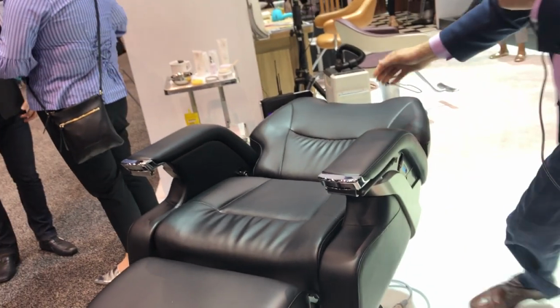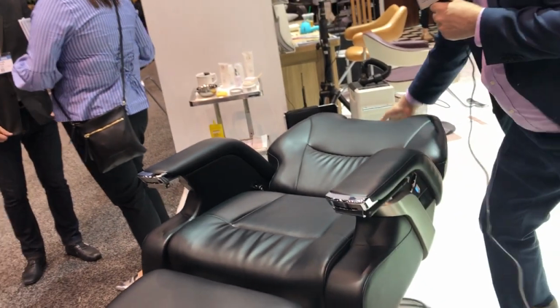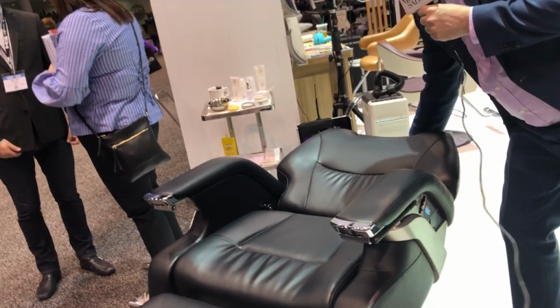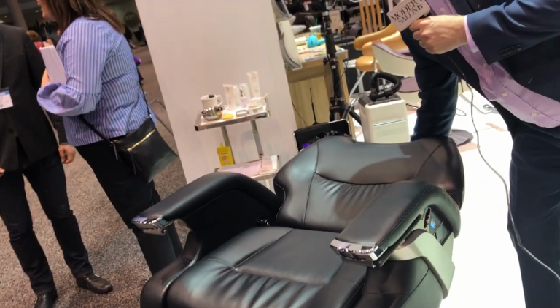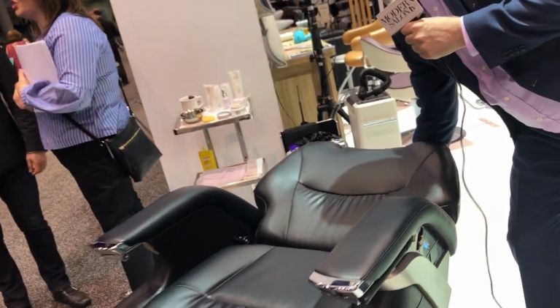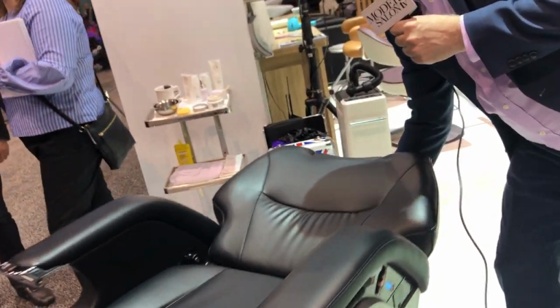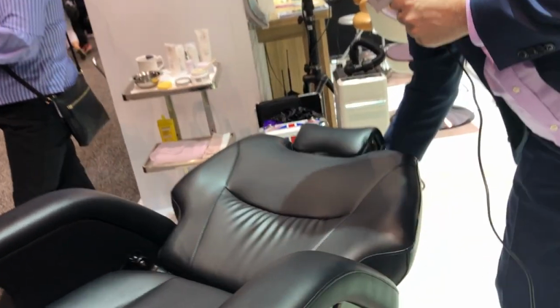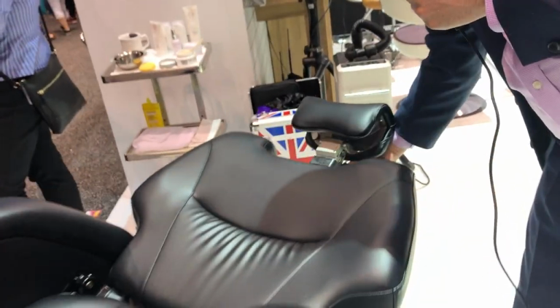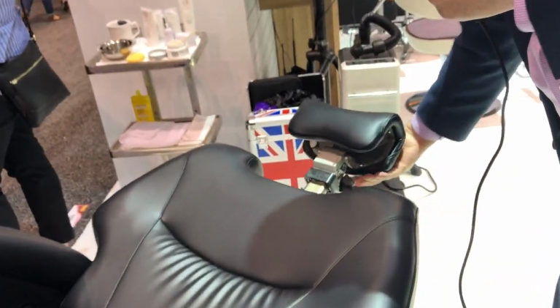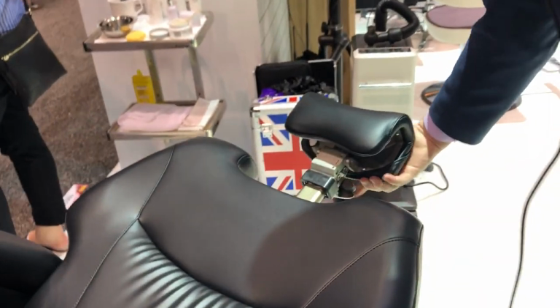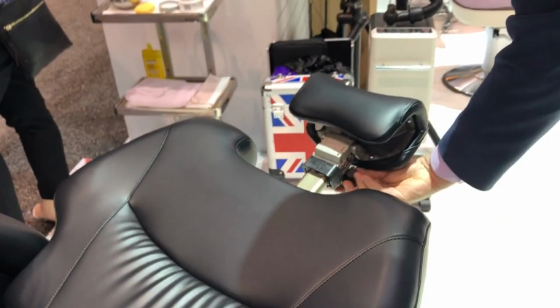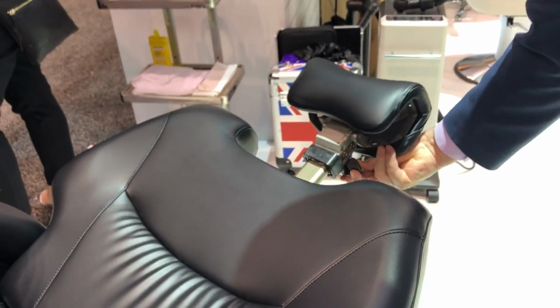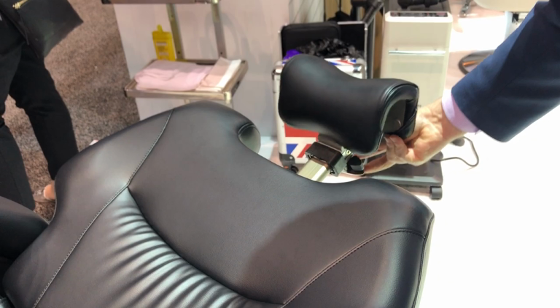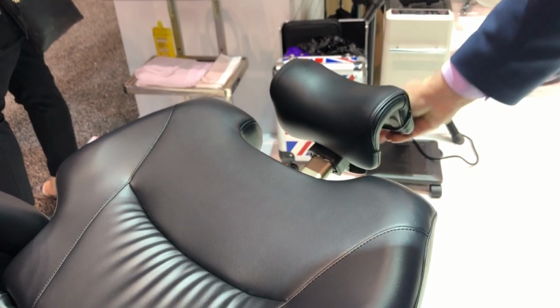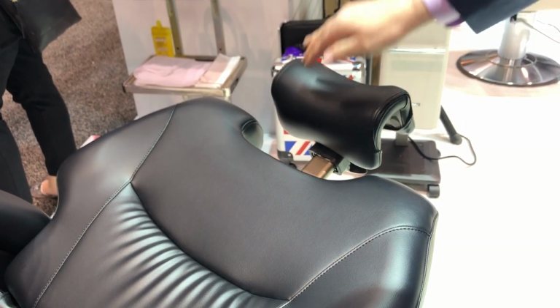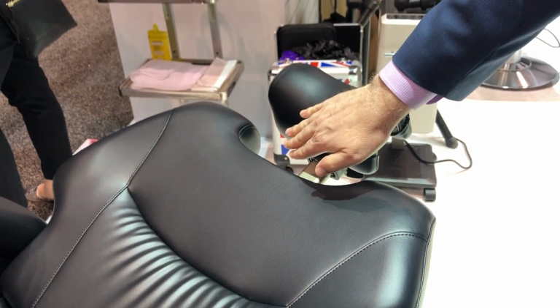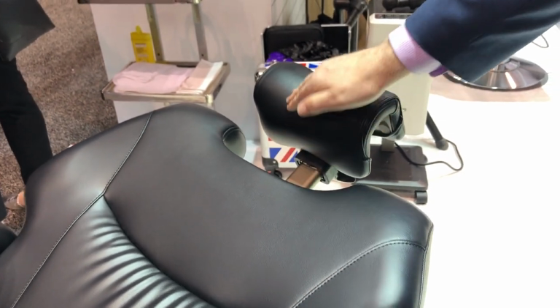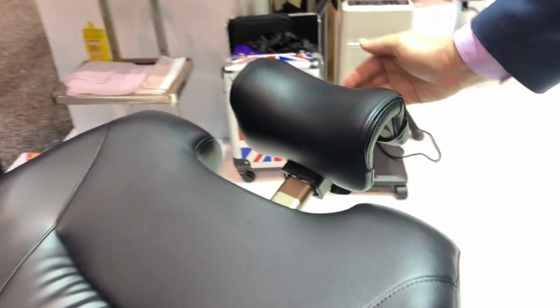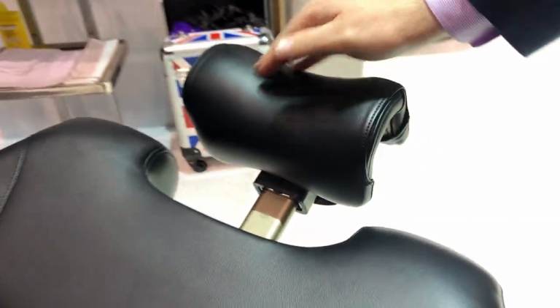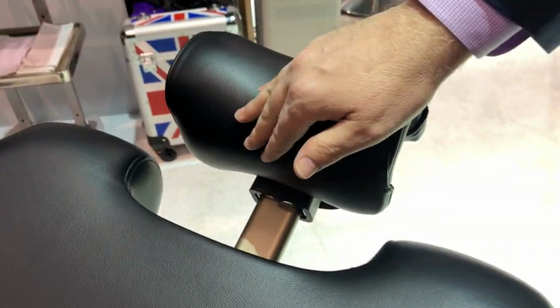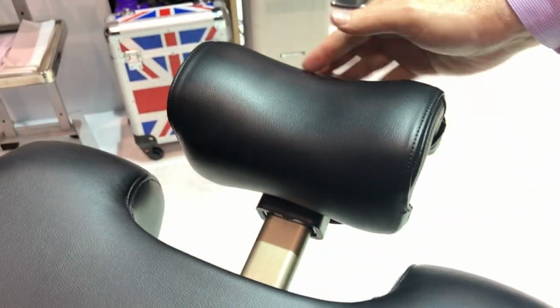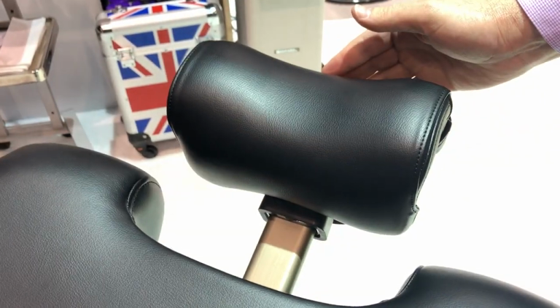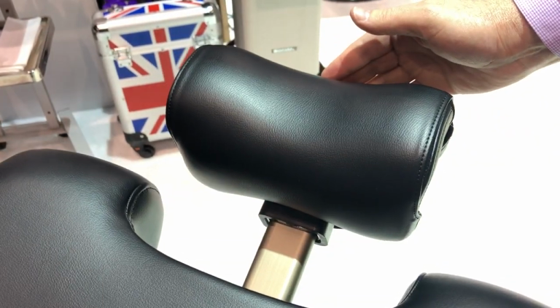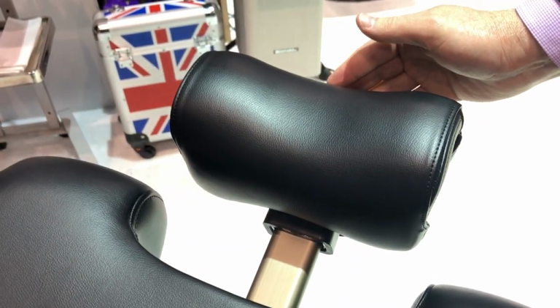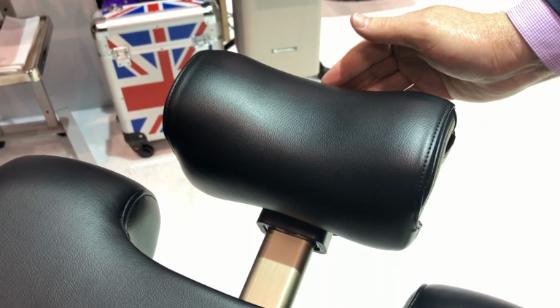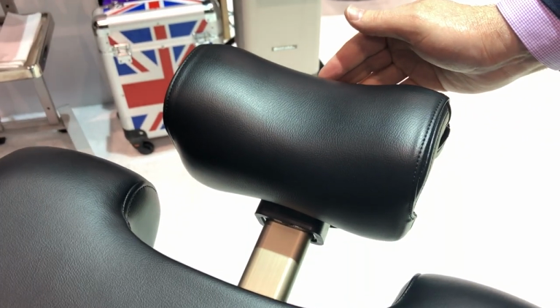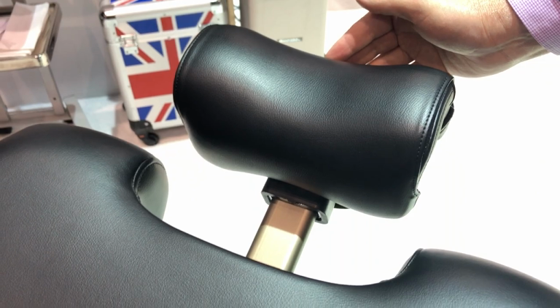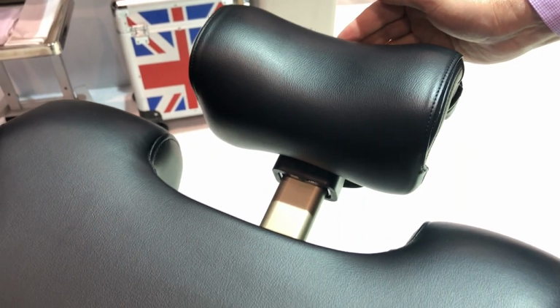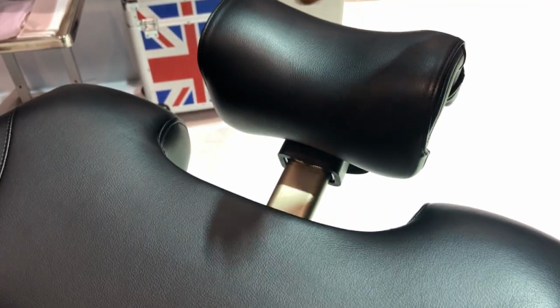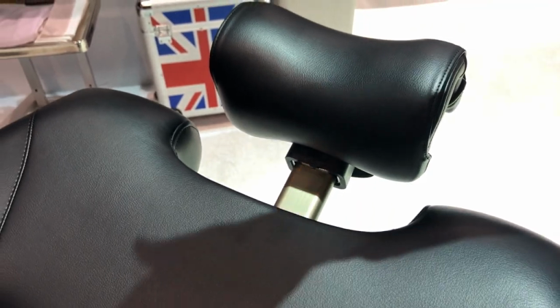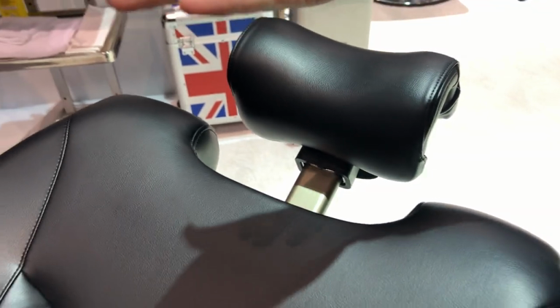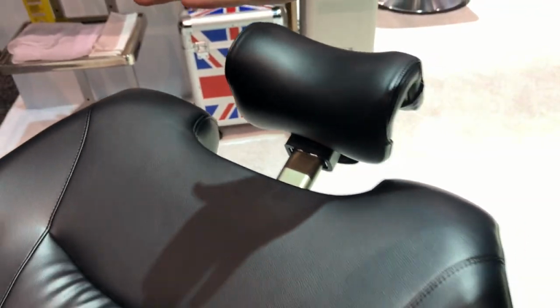The twin axis headrest allows for additional comfort and spreads the curvature of the spine so that their client is a lot more comfortable for longer services.